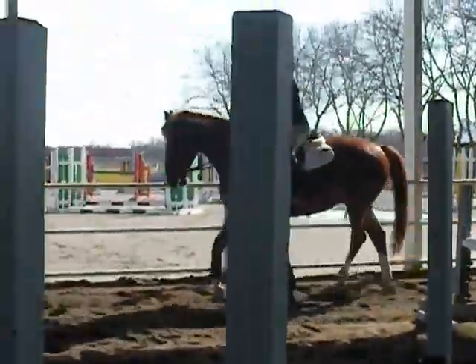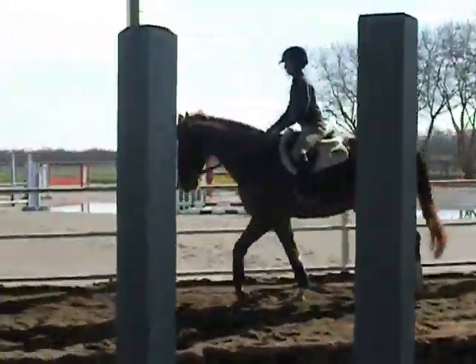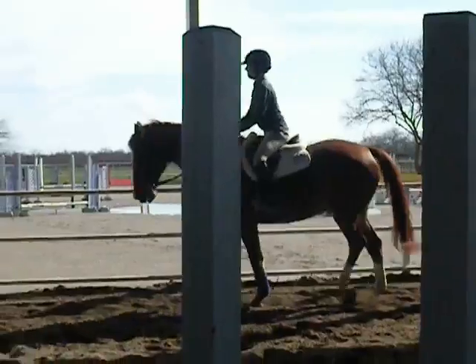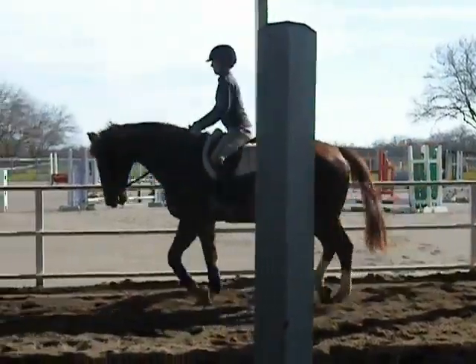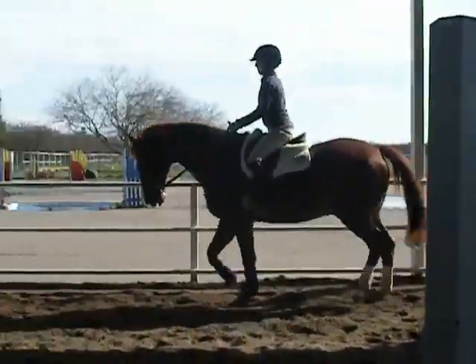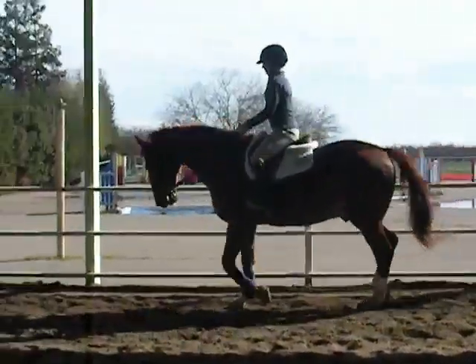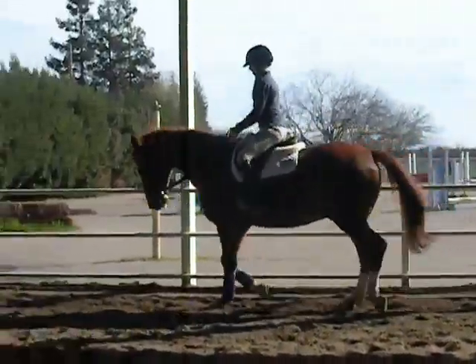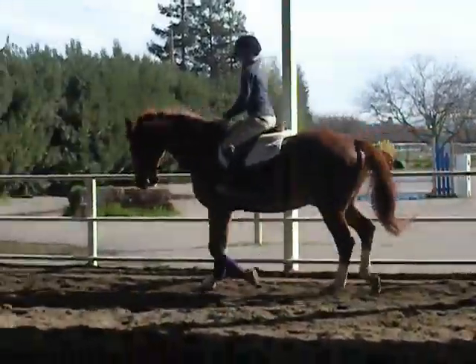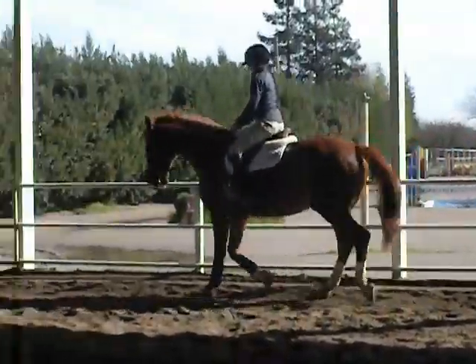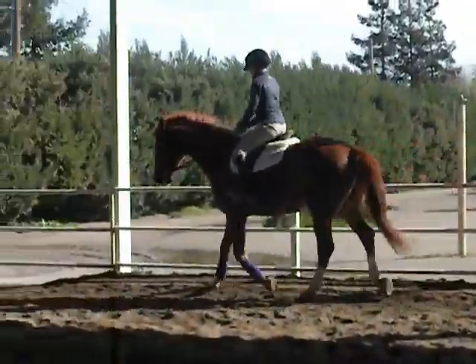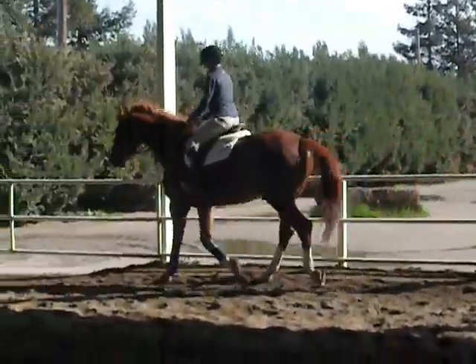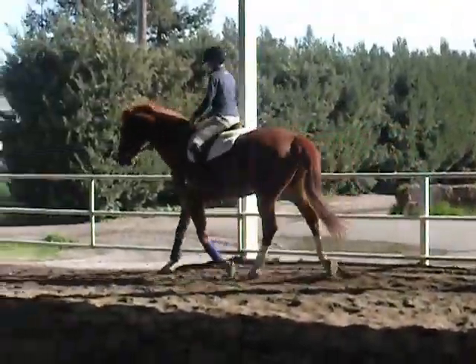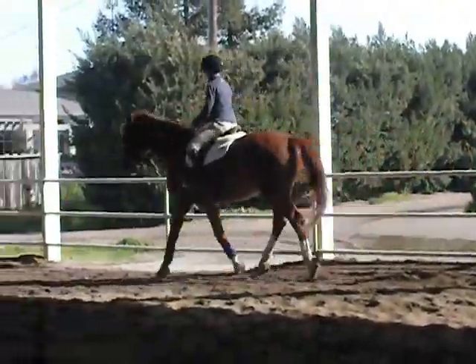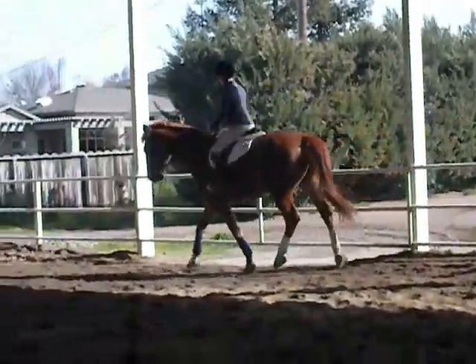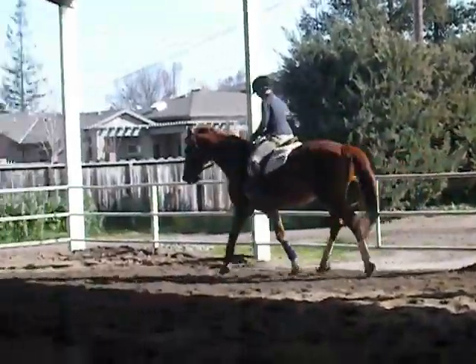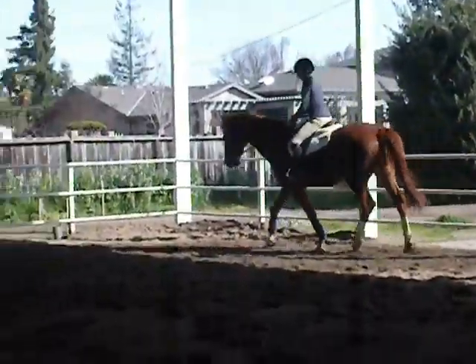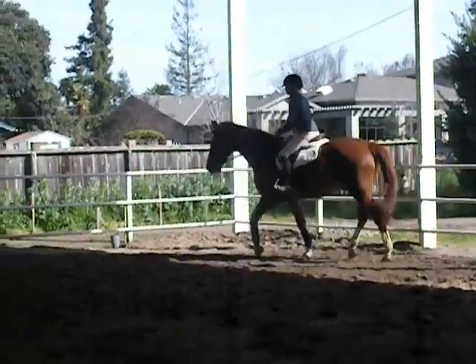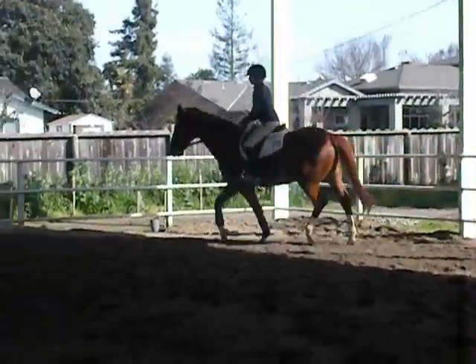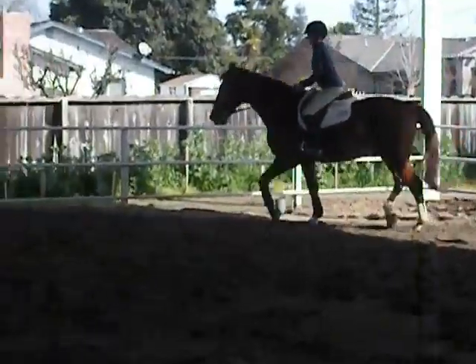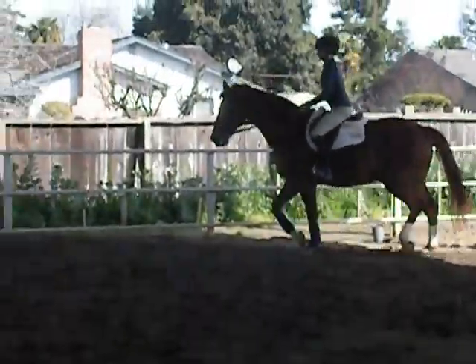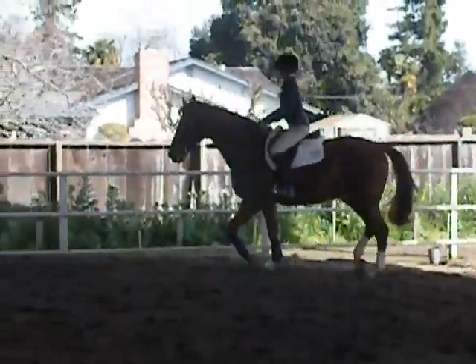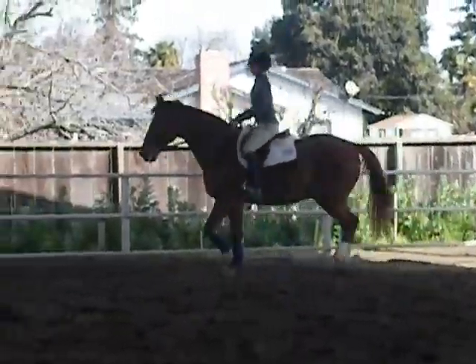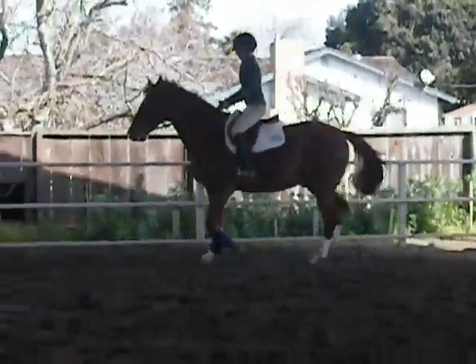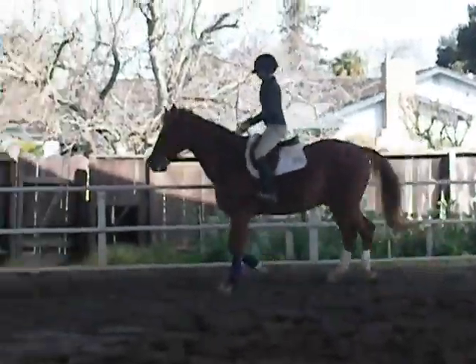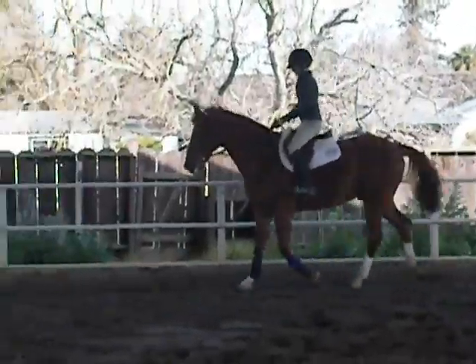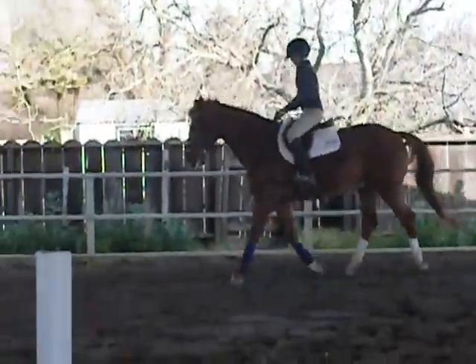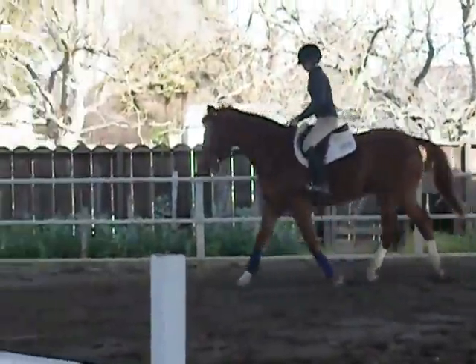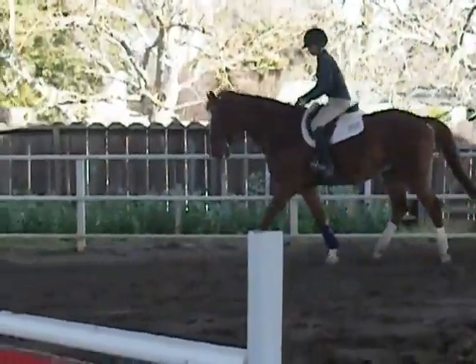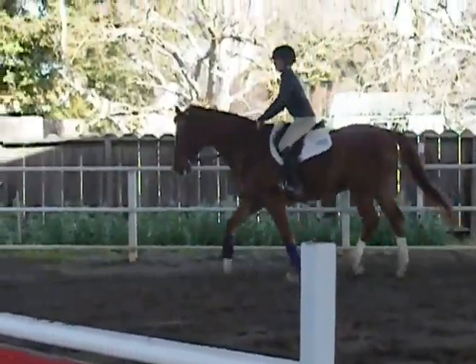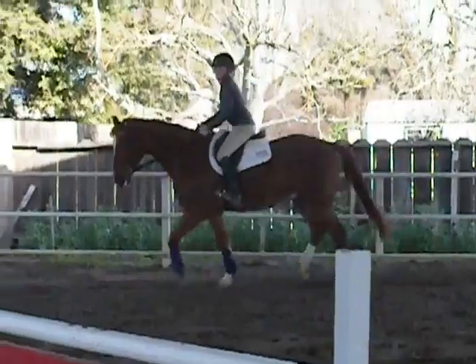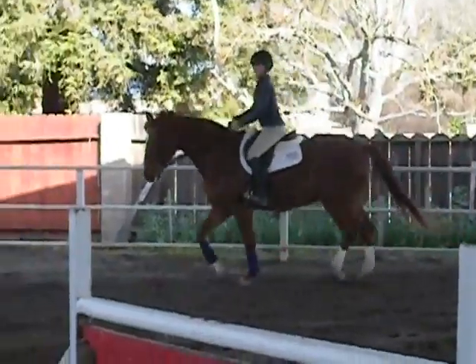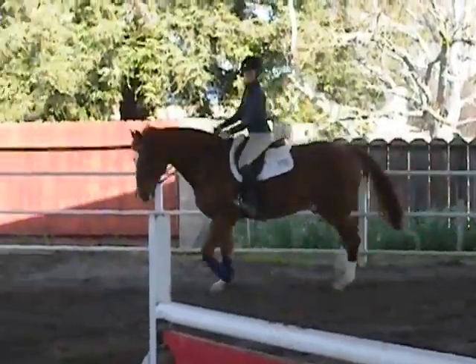And then you've done it. There you go. Super. Very good line now.